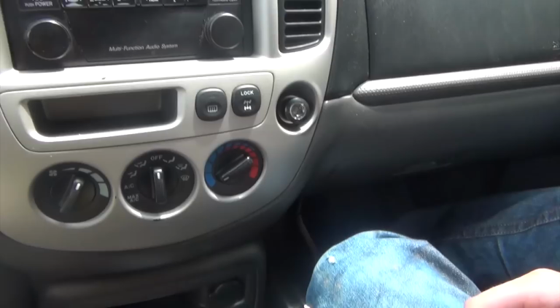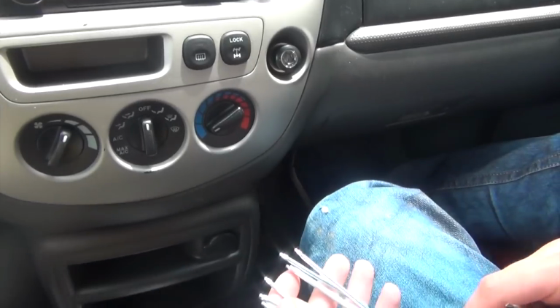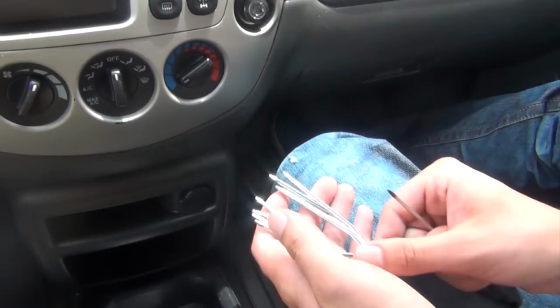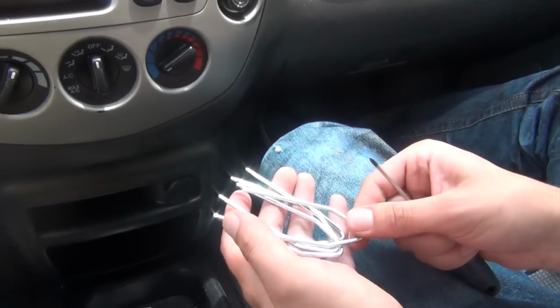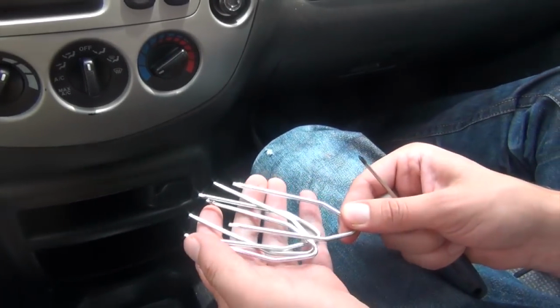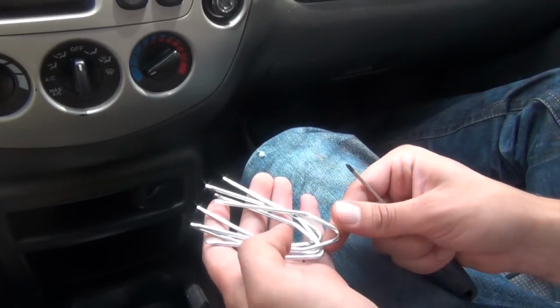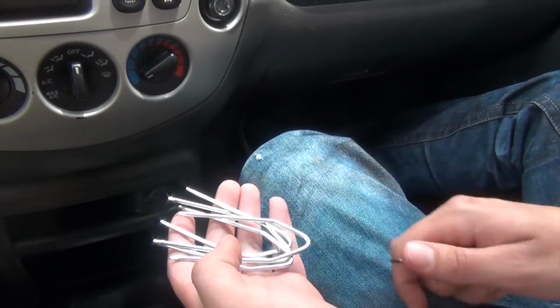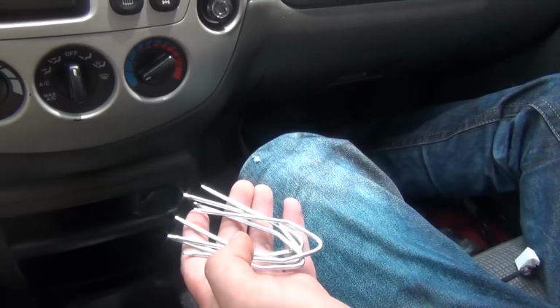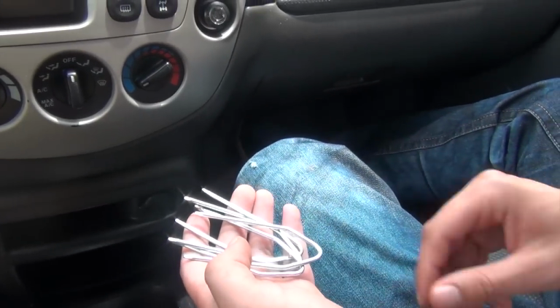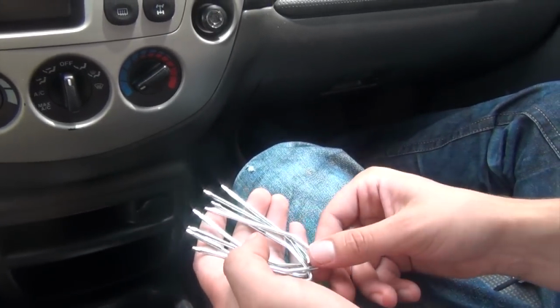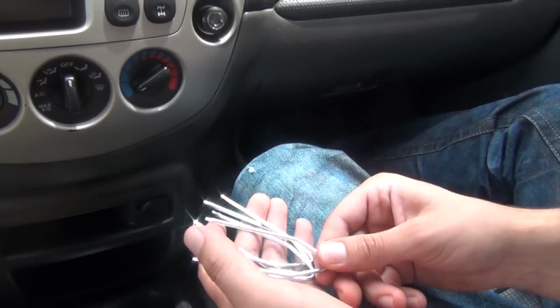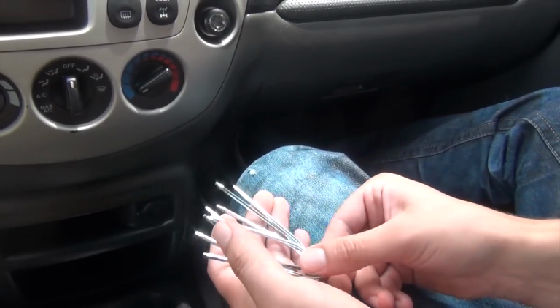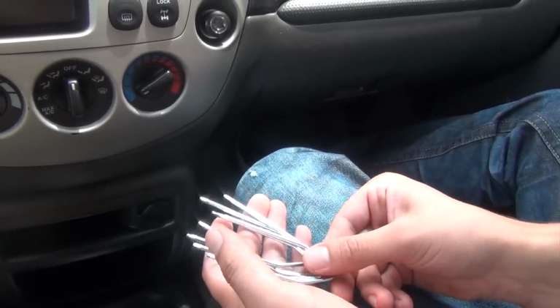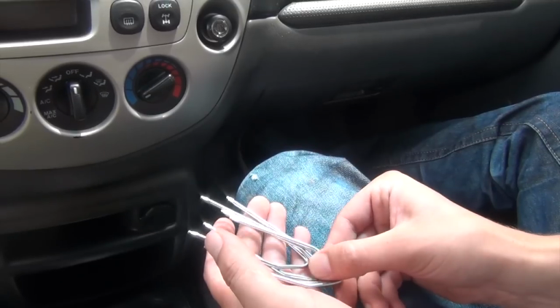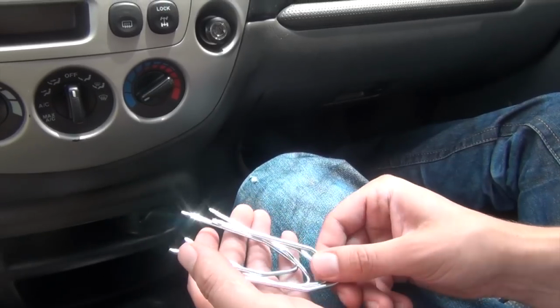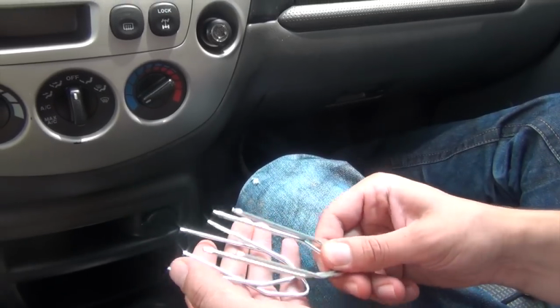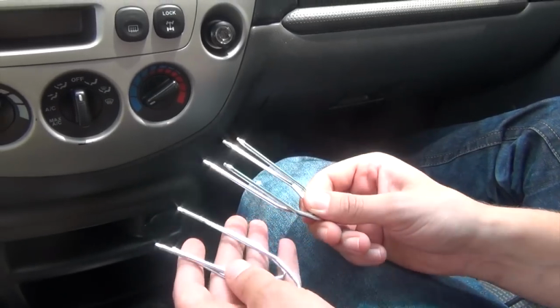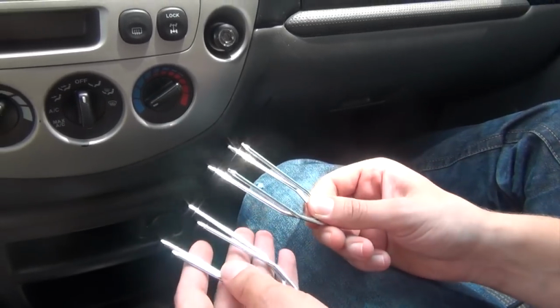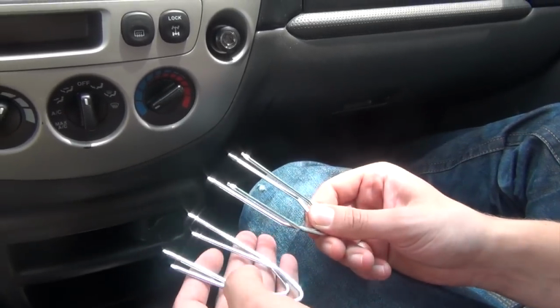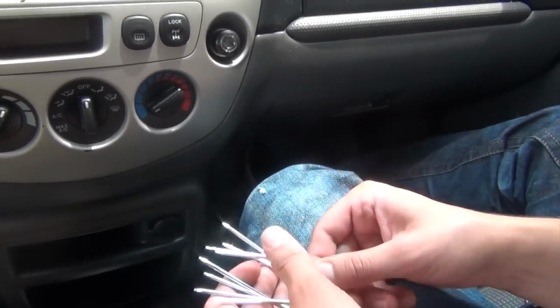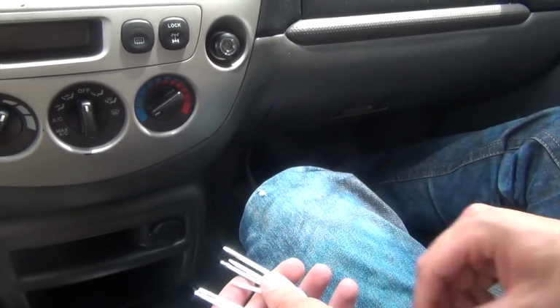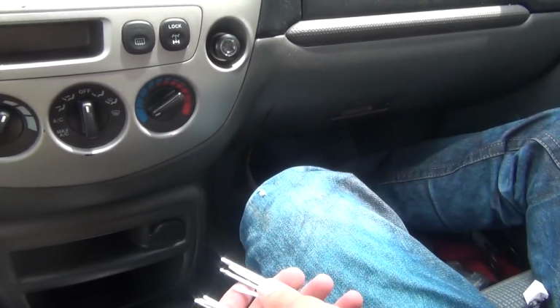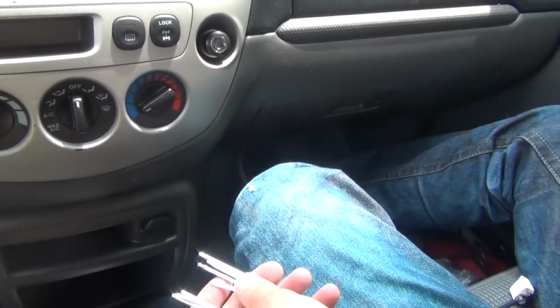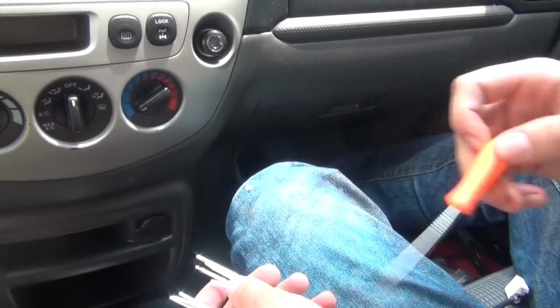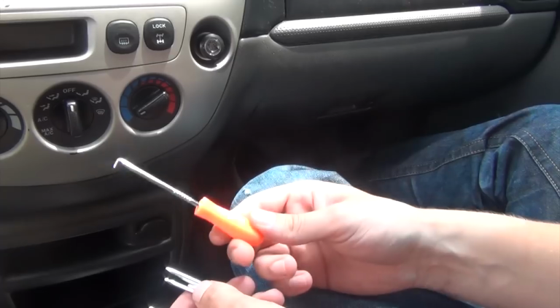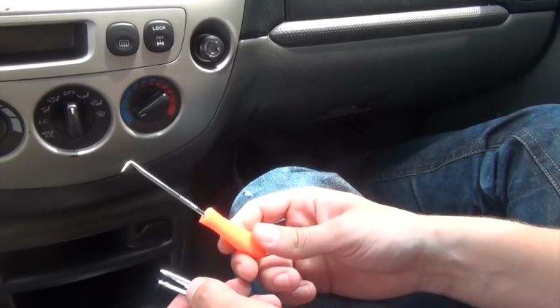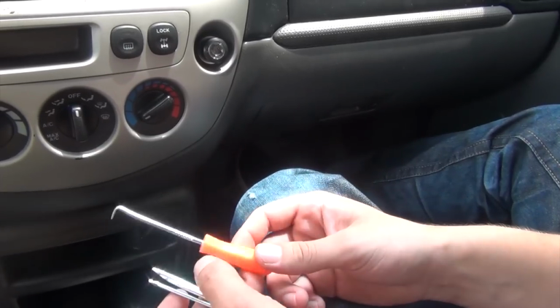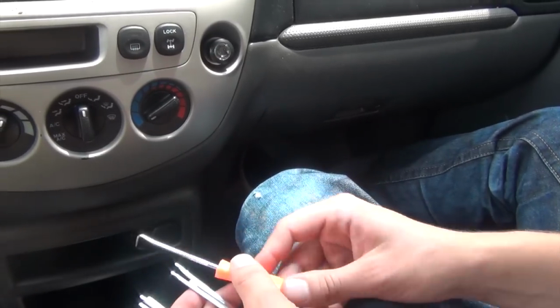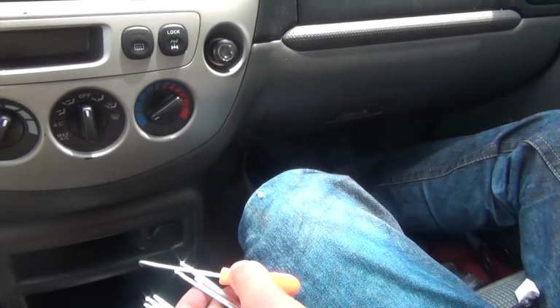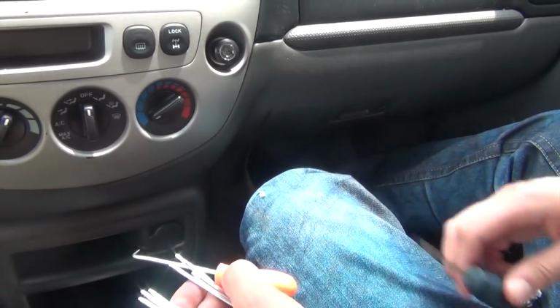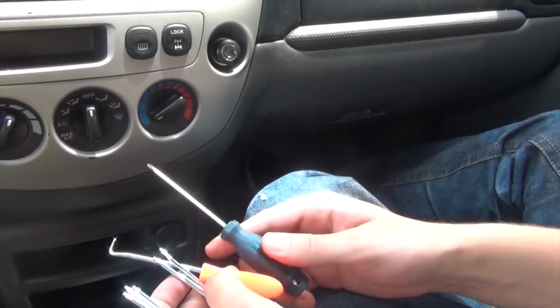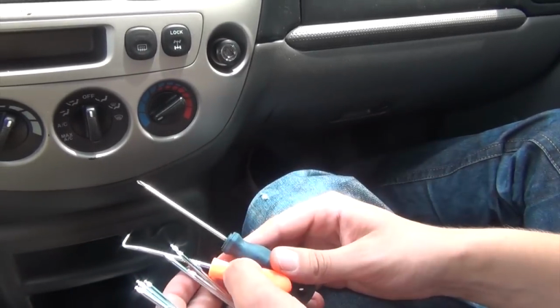You'll need the stereo removal keys specifically for this car. They usually come in pairs, but you need to get four of them. You're also going to need some type of hook and a Phillips screwdriver.